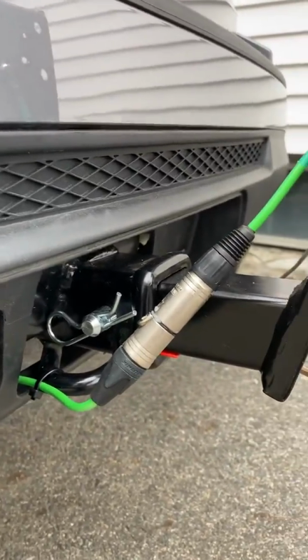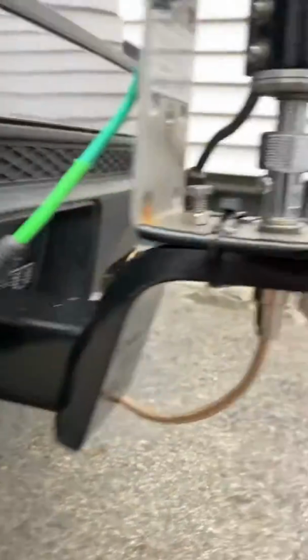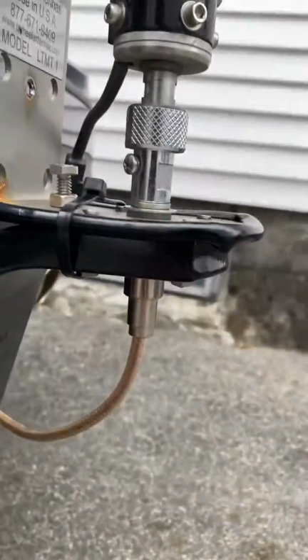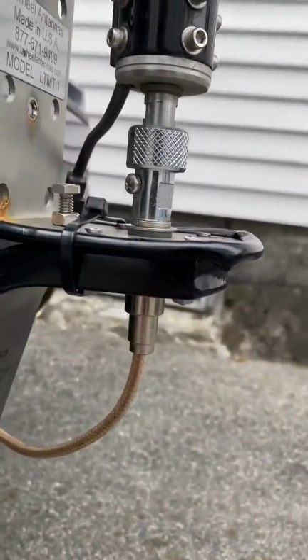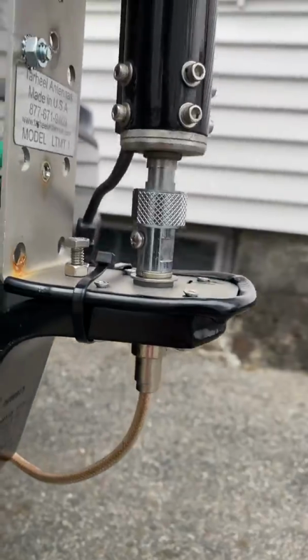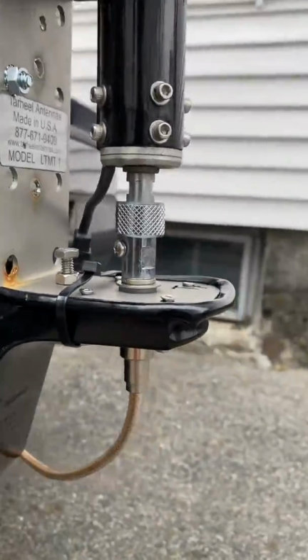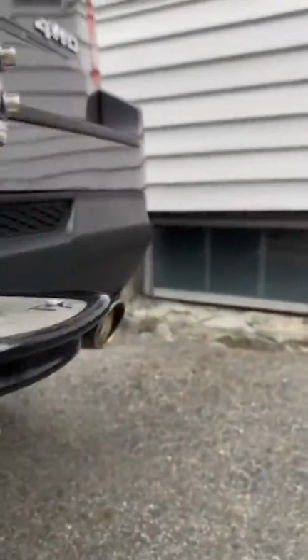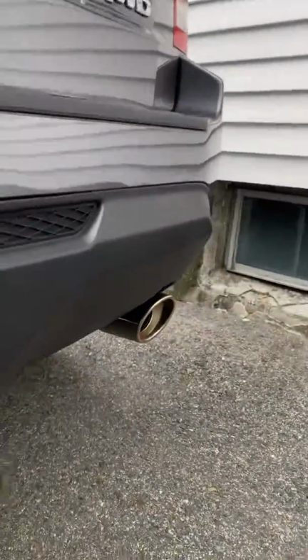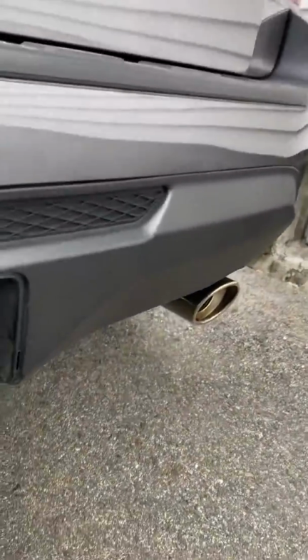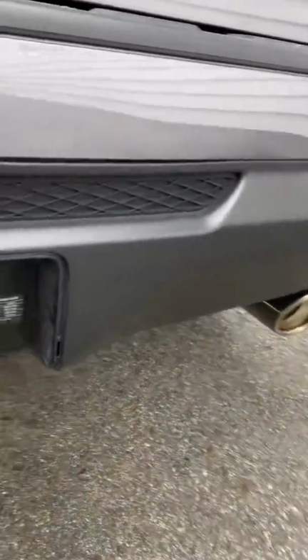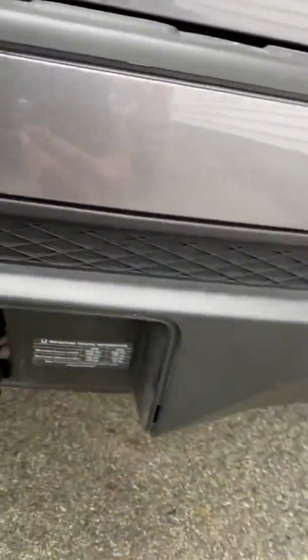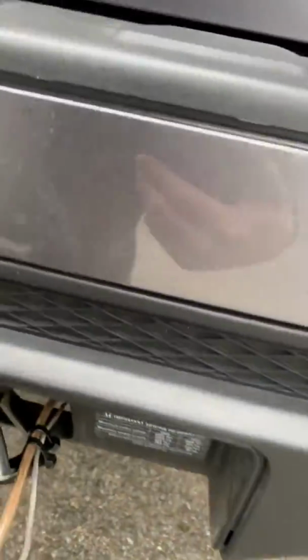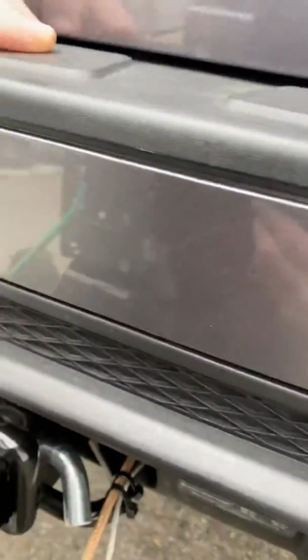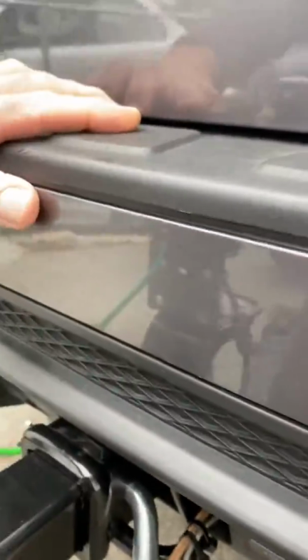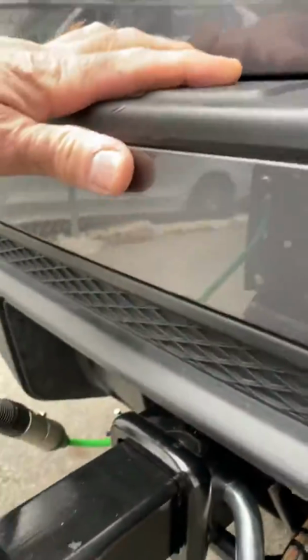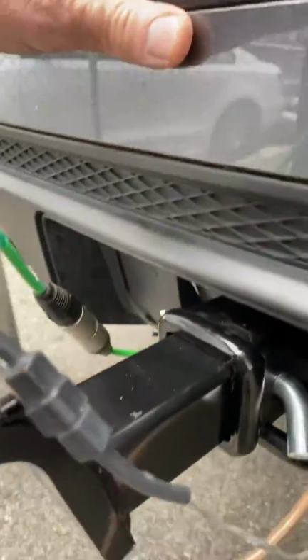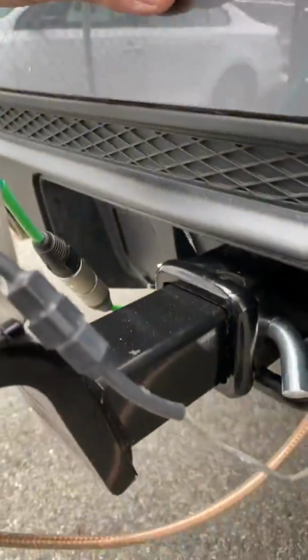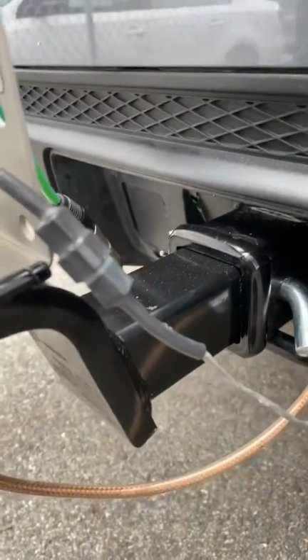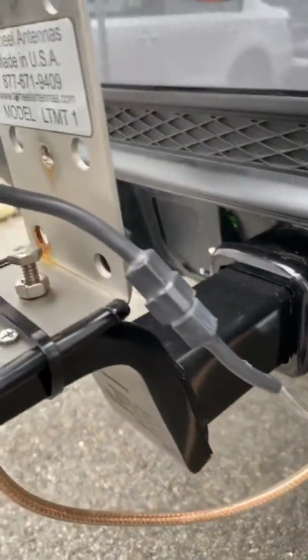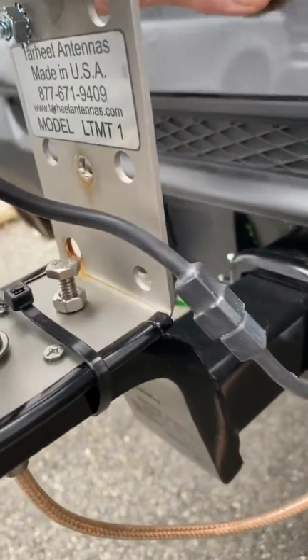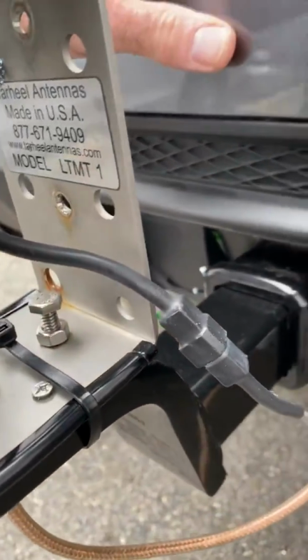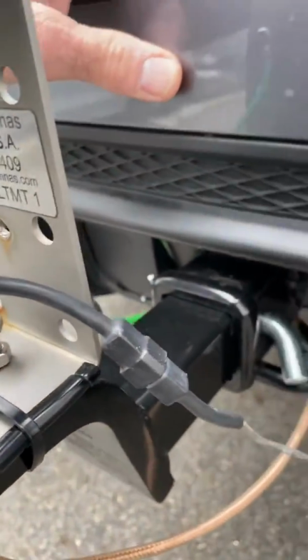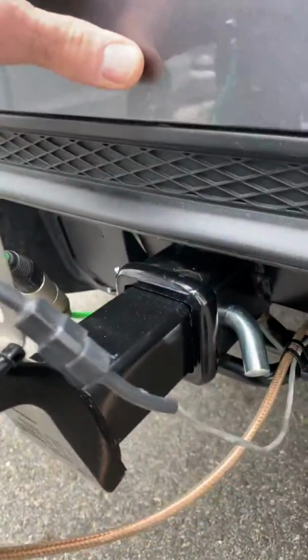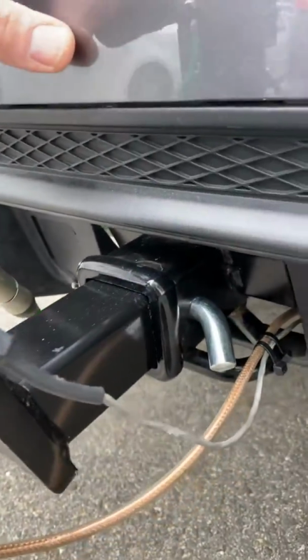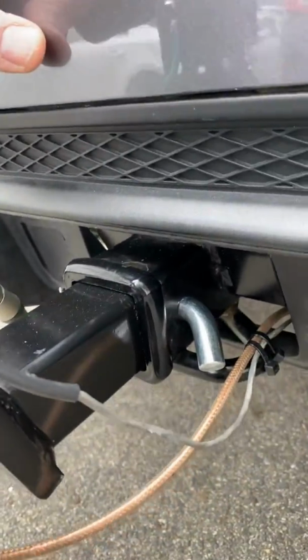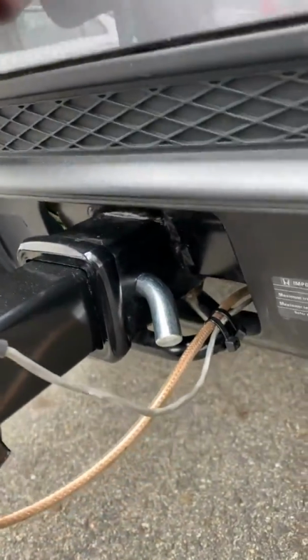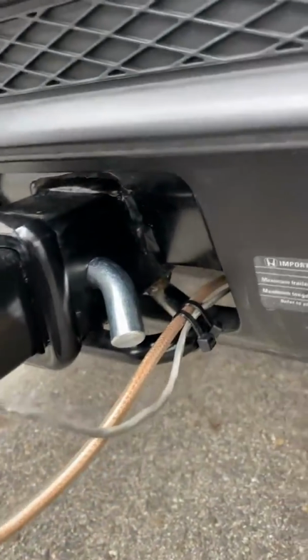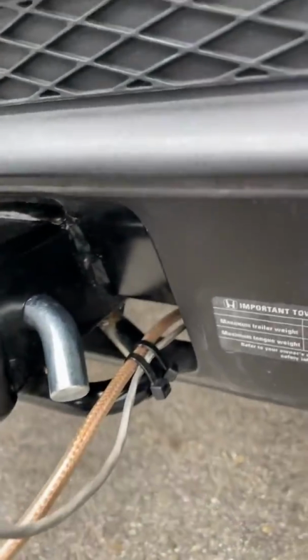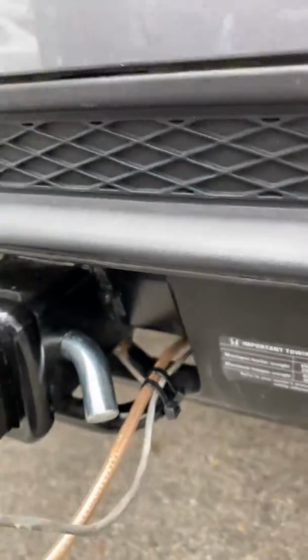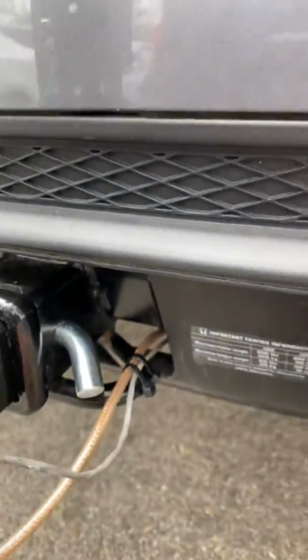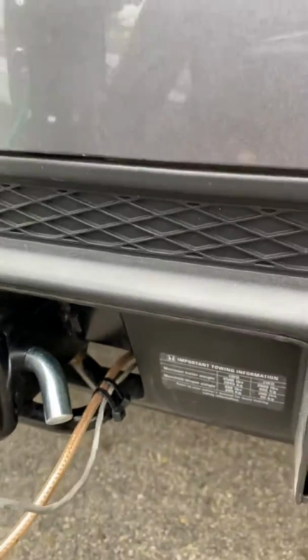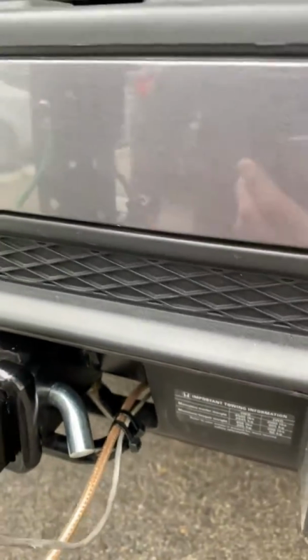Then we have the coax and the control wire for the antenna's height. I've got the ferrite bead just underneath there, wrapped up.